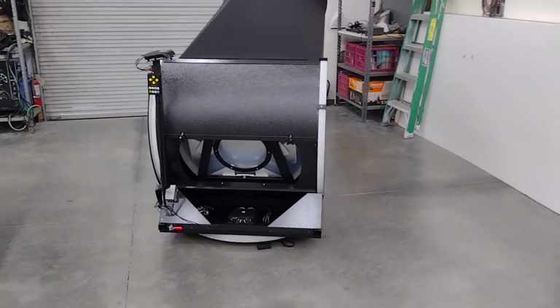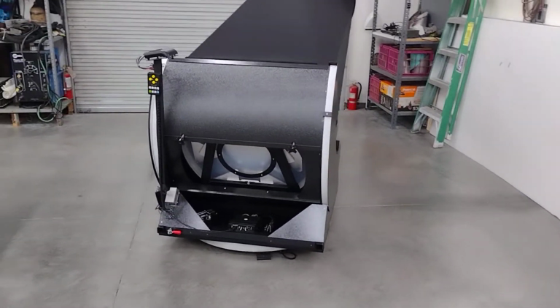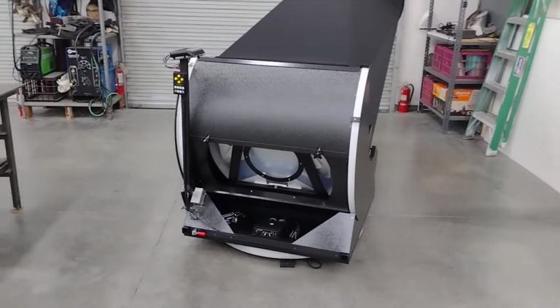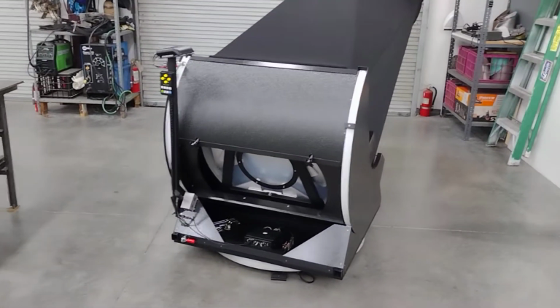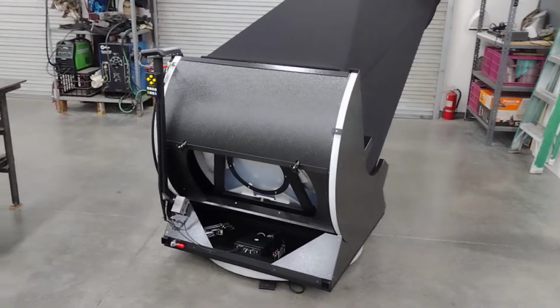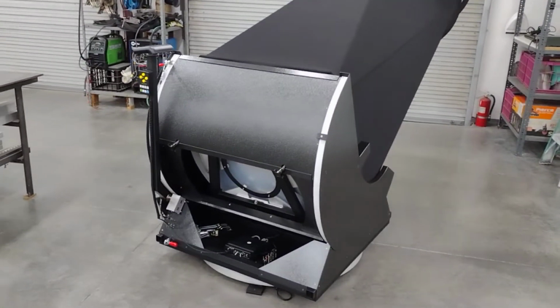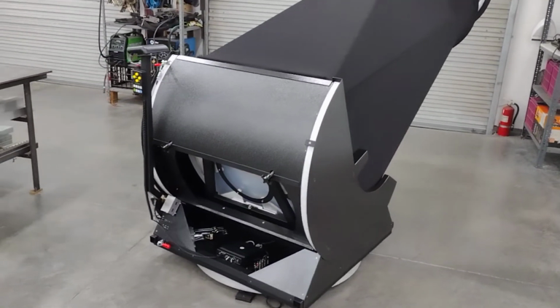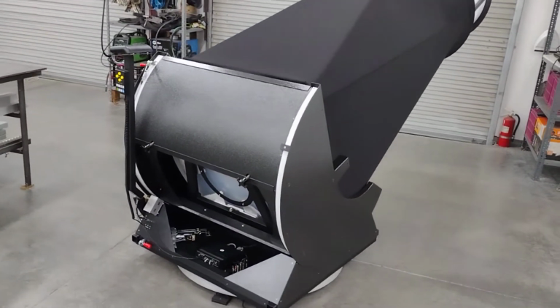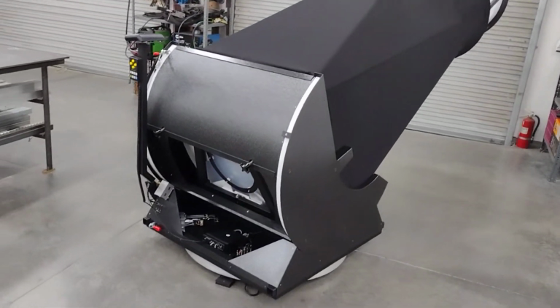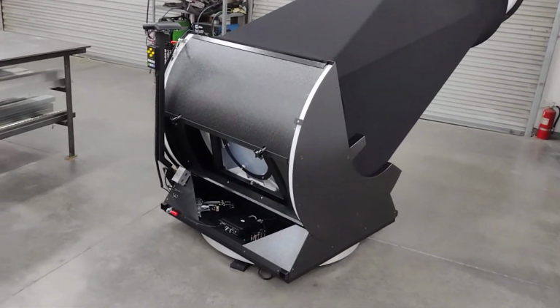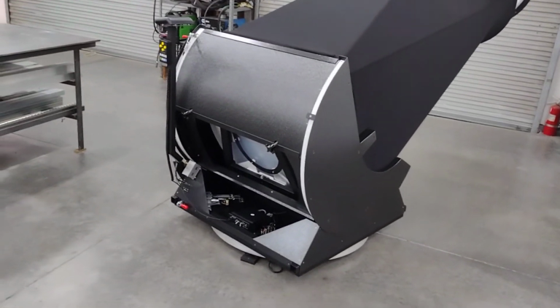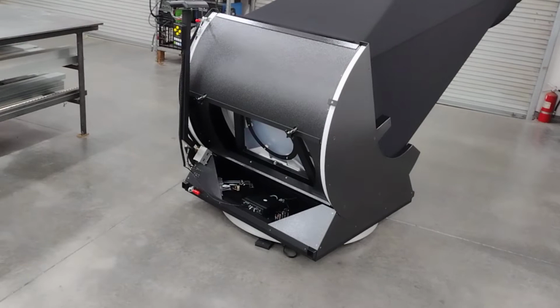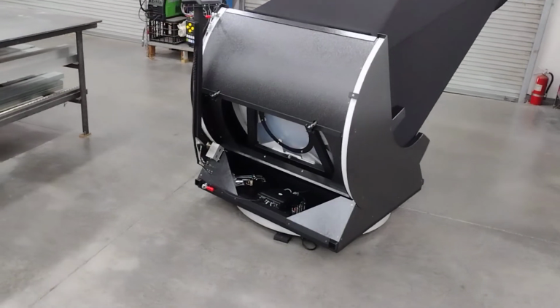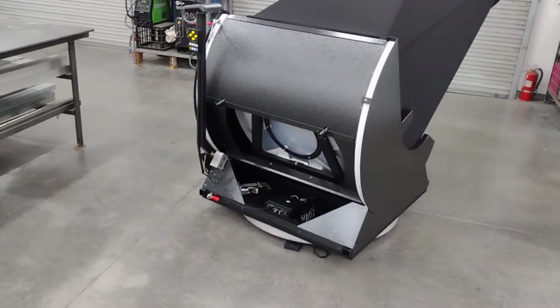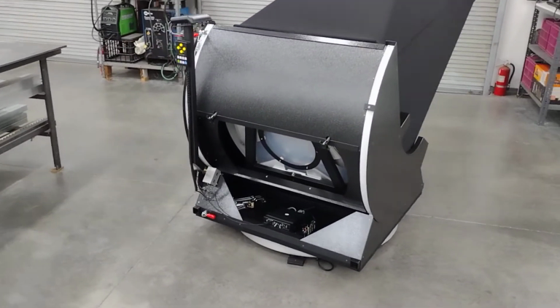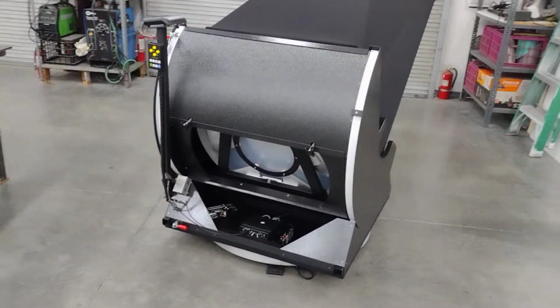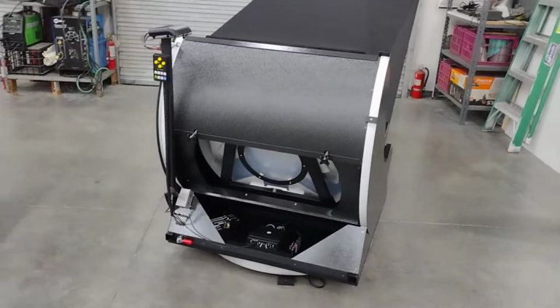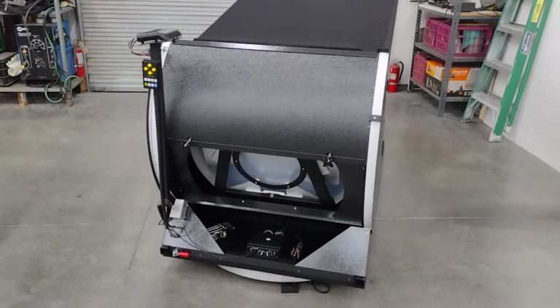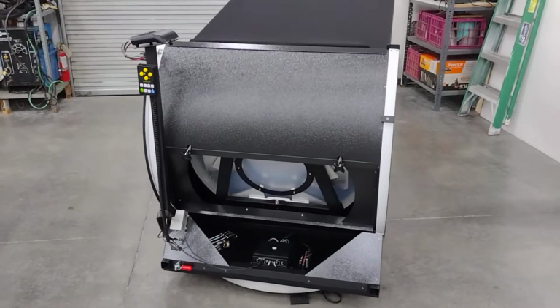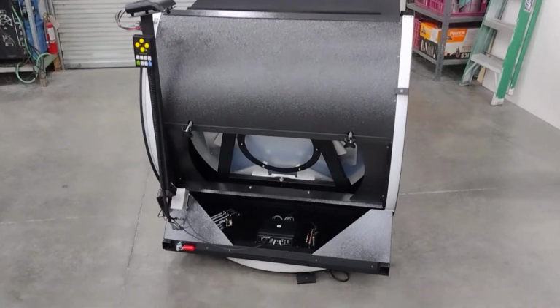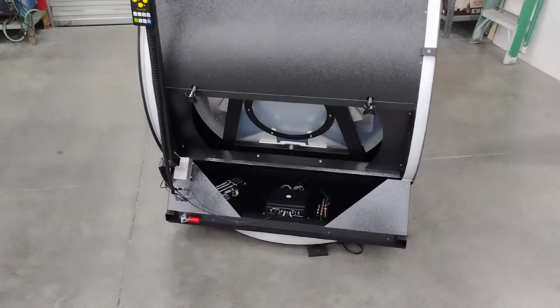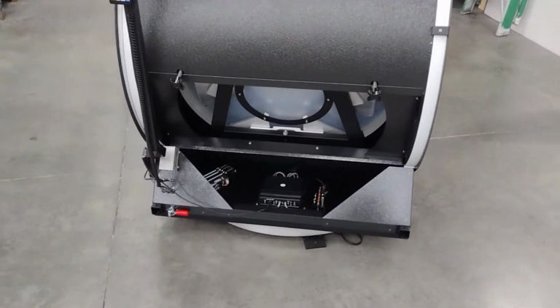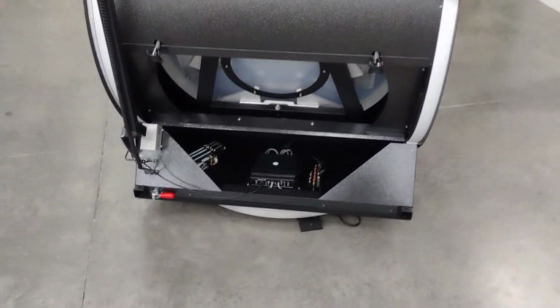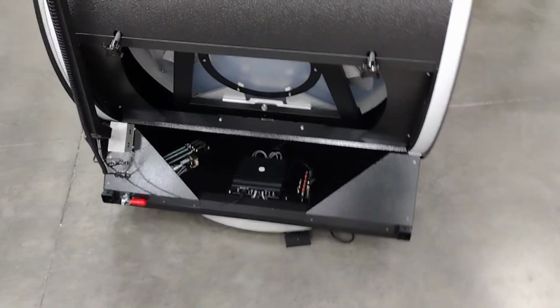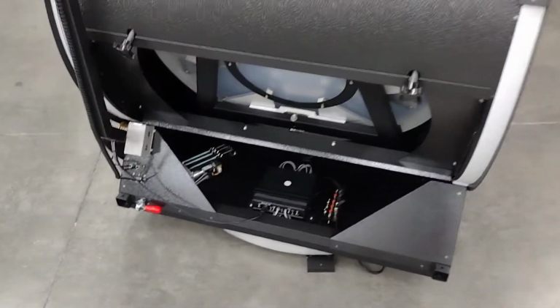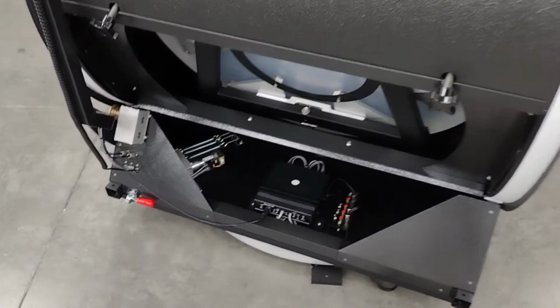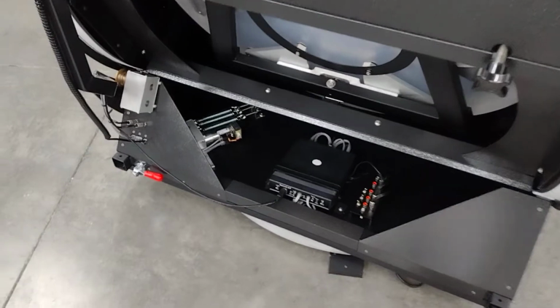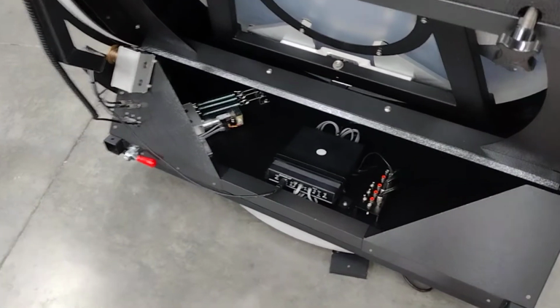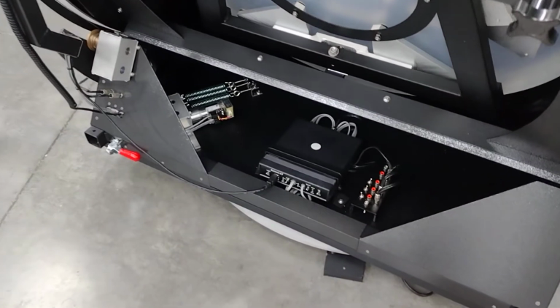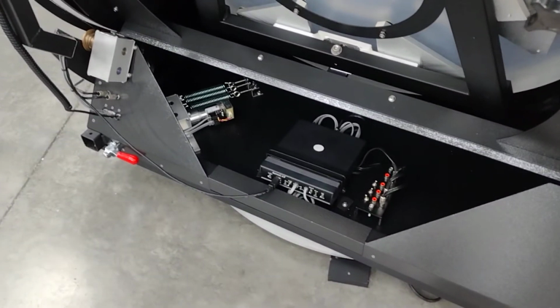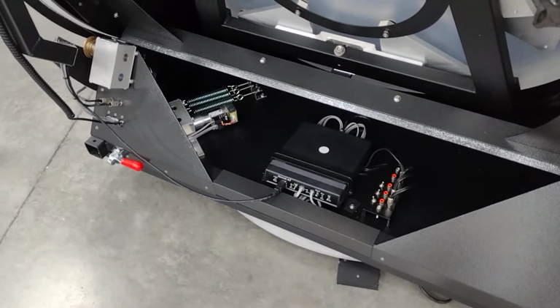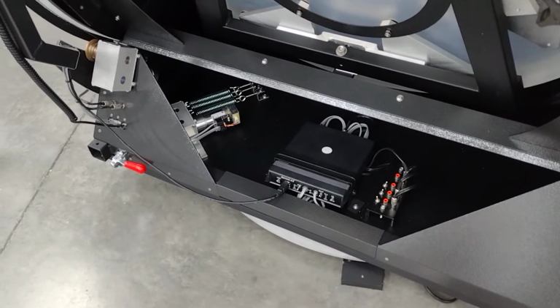Hello everybody, Mike from Star Structure Telescopes and this is a quick walk around of a 30 inch F3.3 star structure.